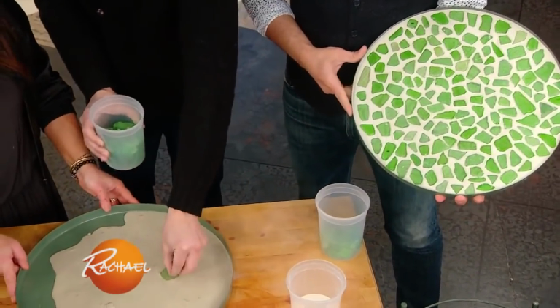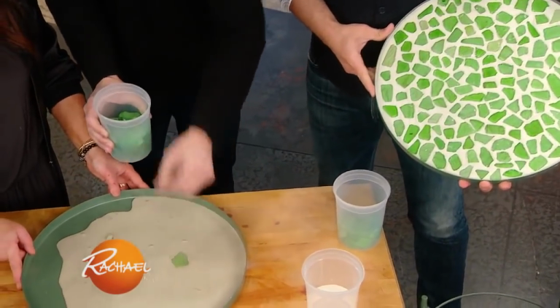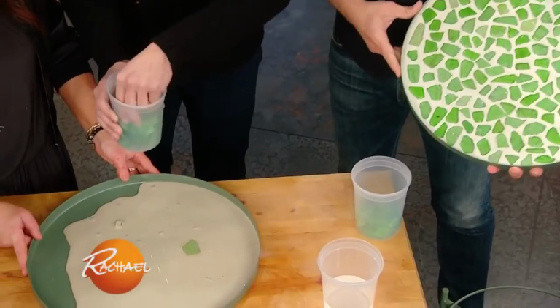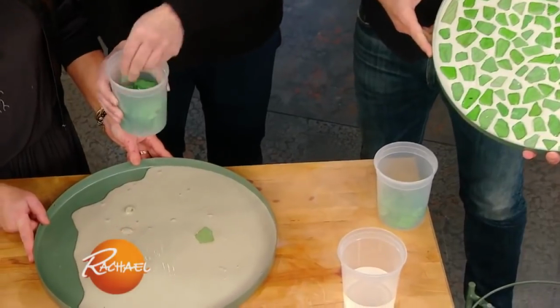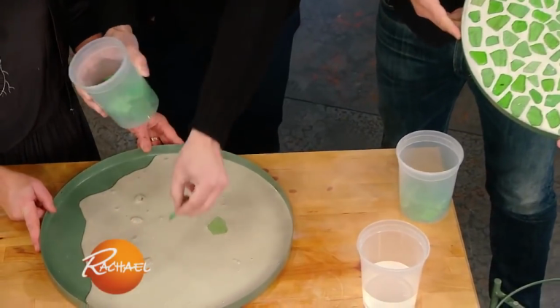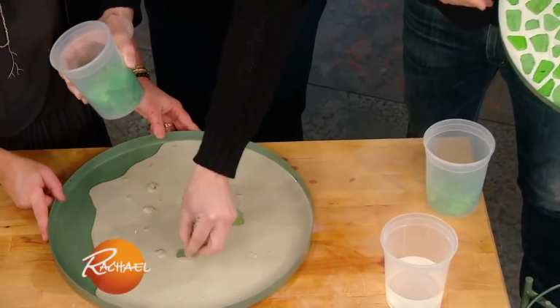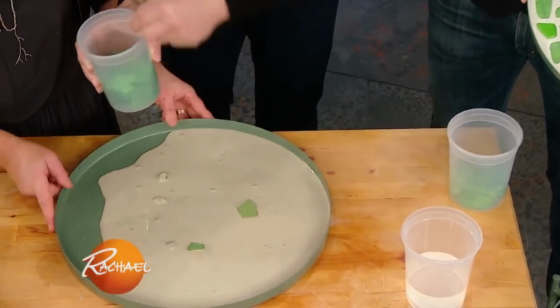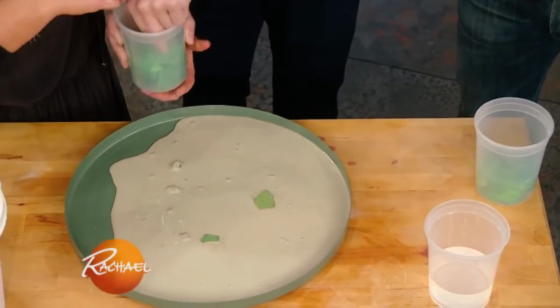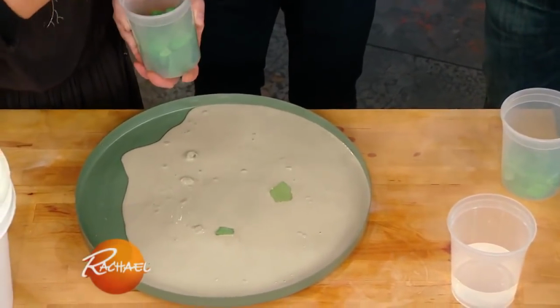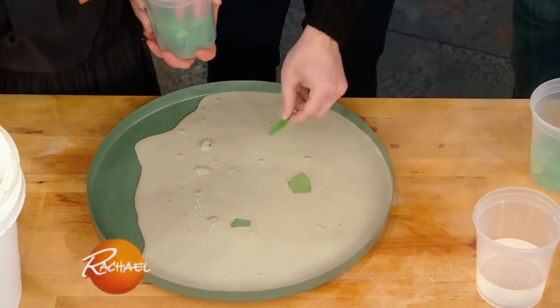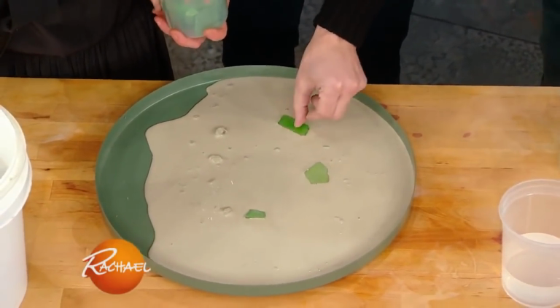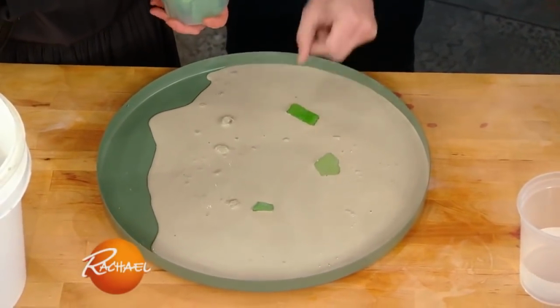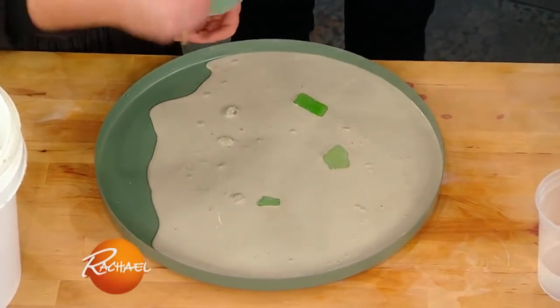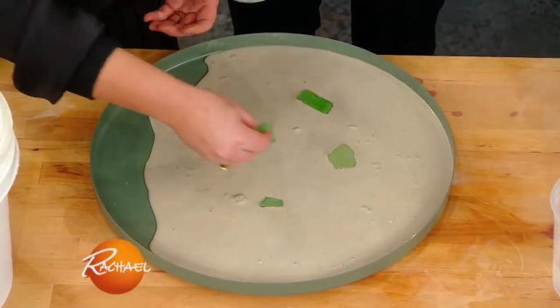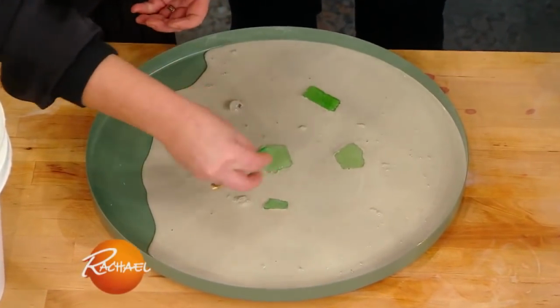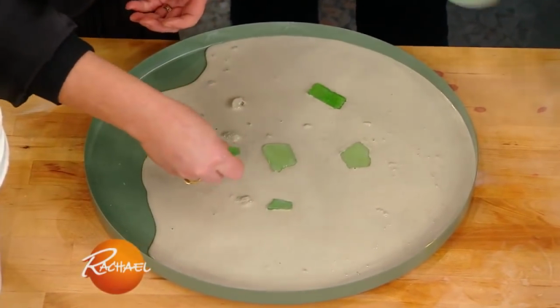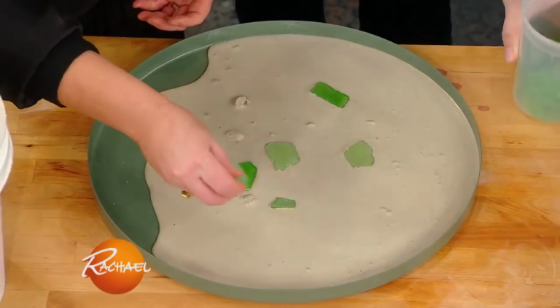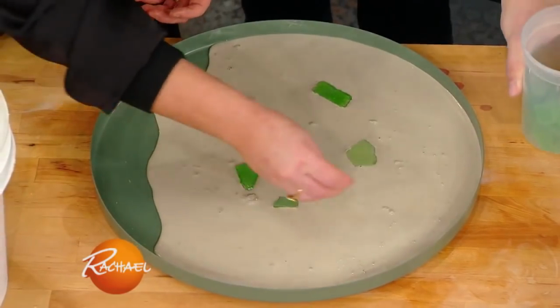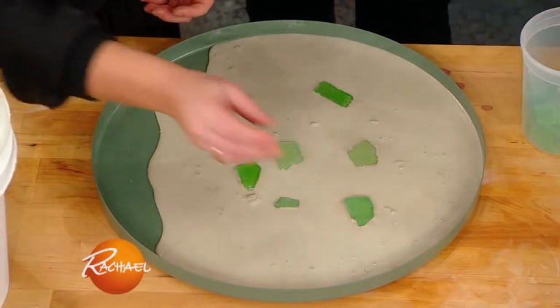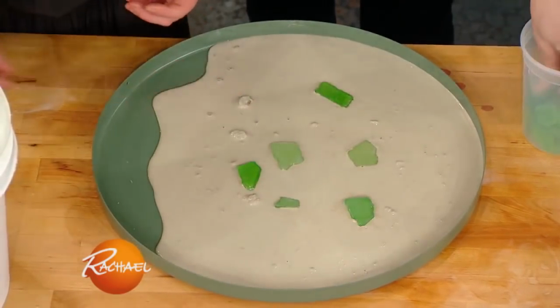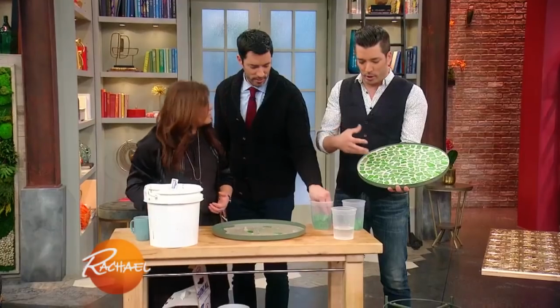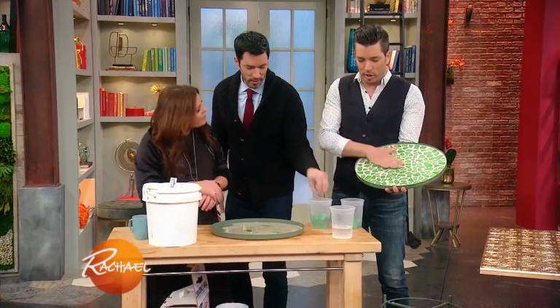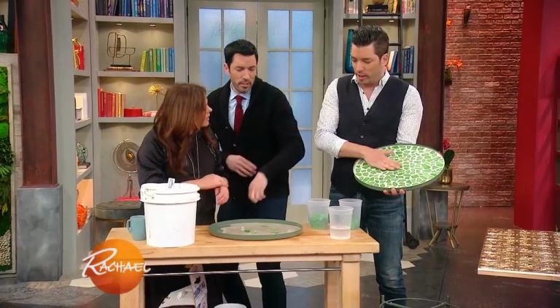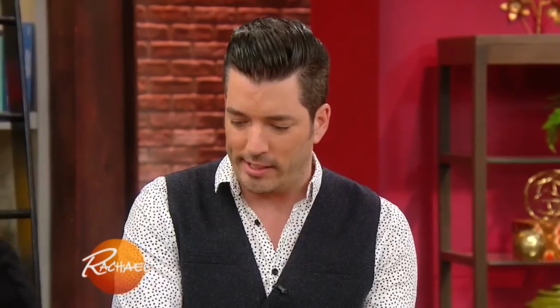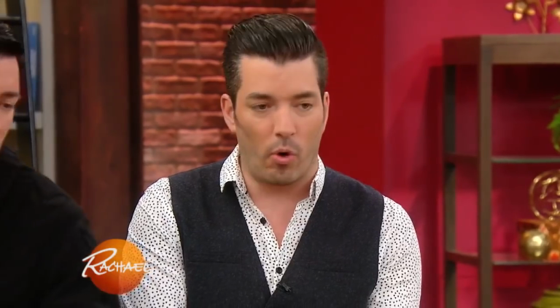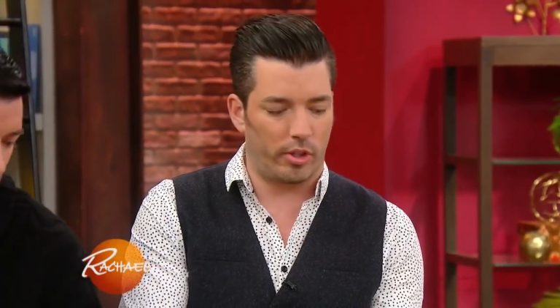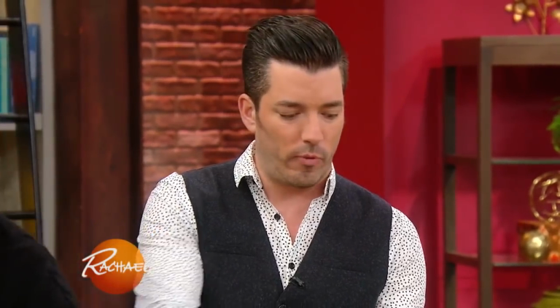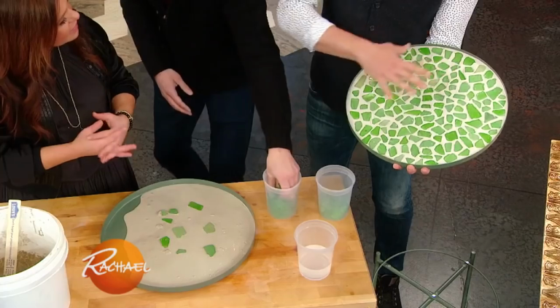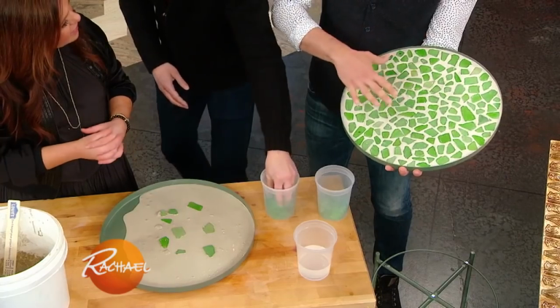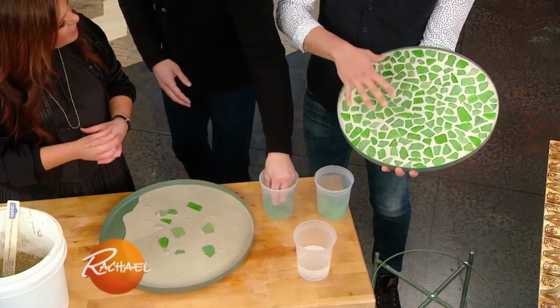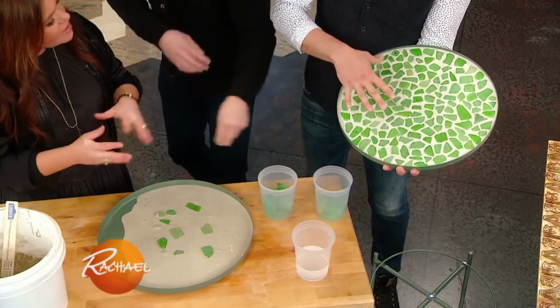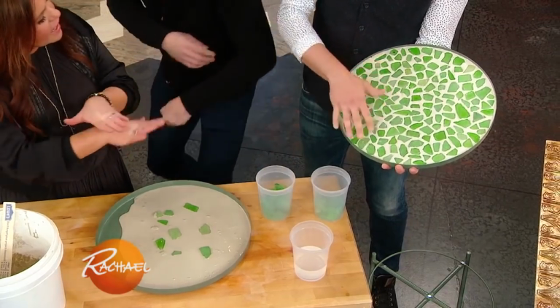Then we can just make some lovely patterns — have some sea glass. If you want it to have a really raw, natural look, you just leave it as is, or you can use a resin on top and get a polished look too.